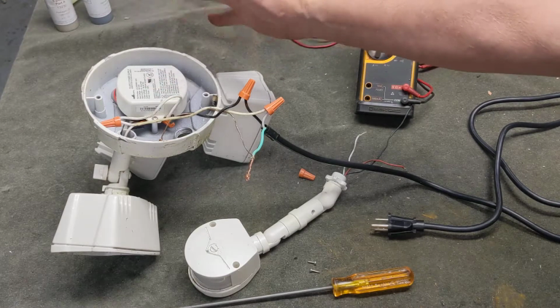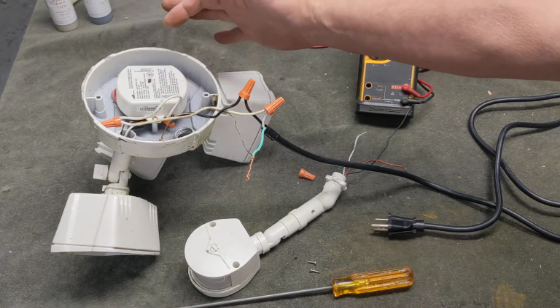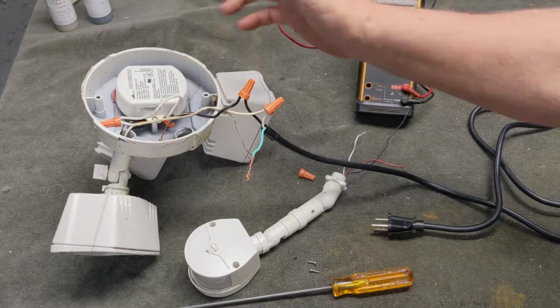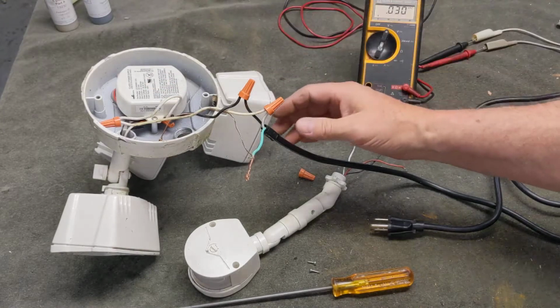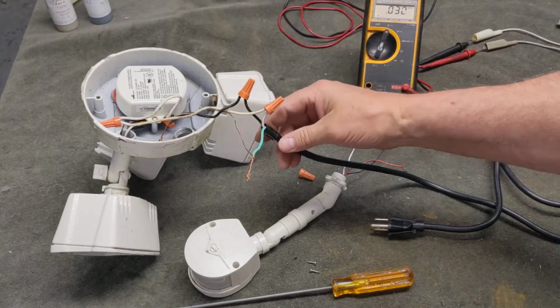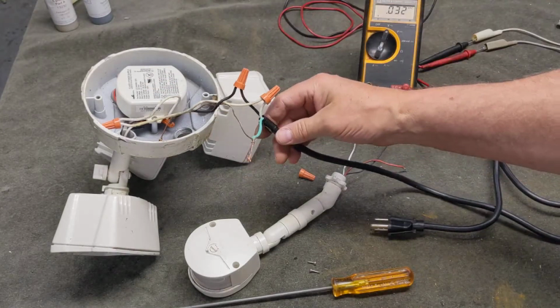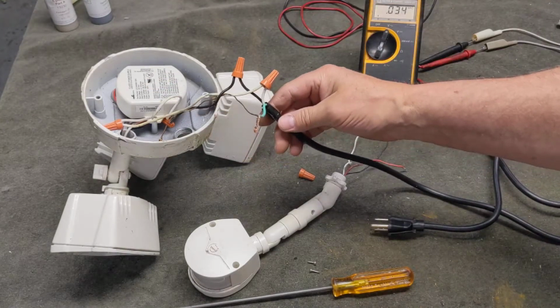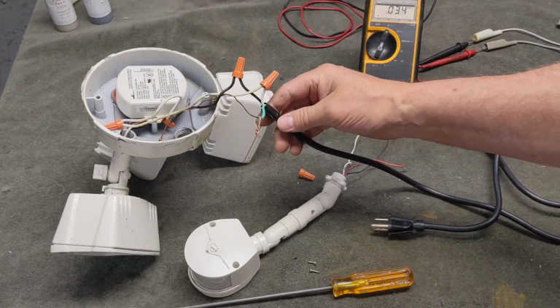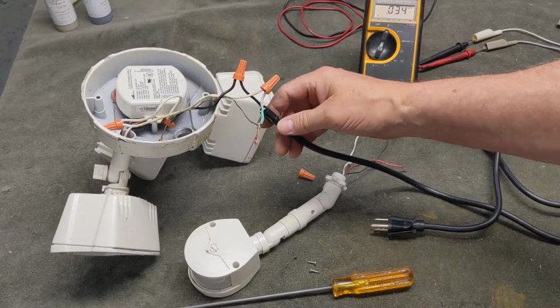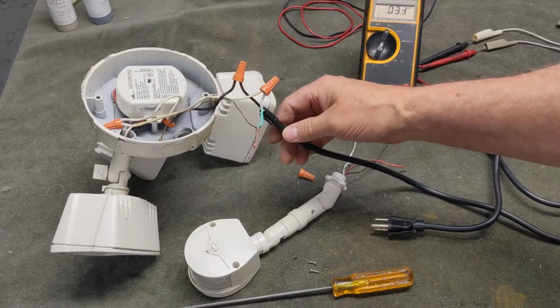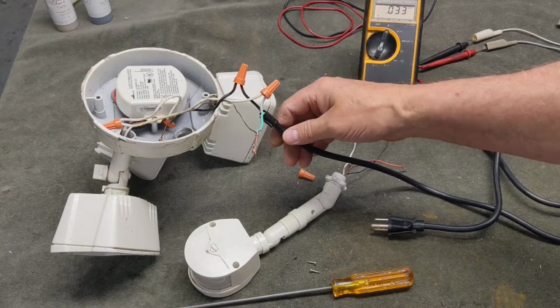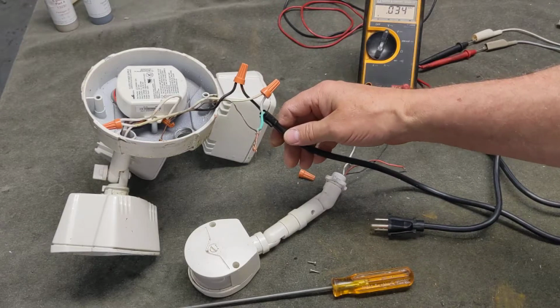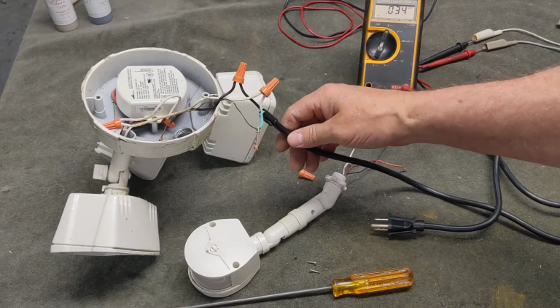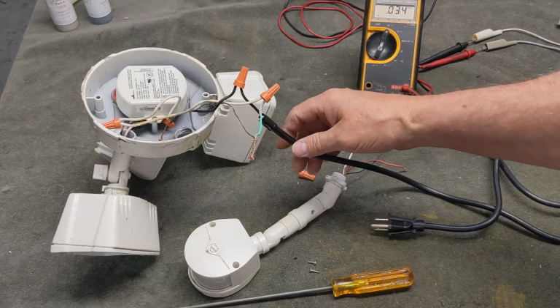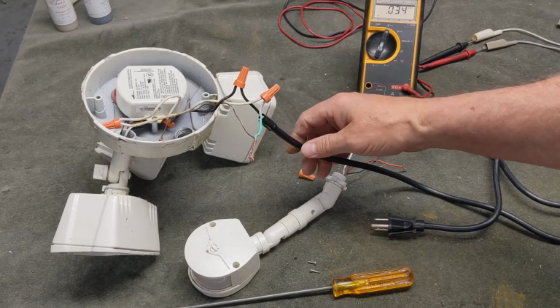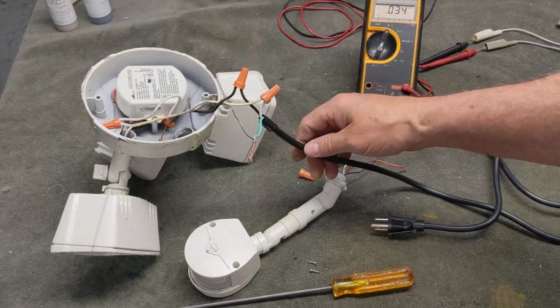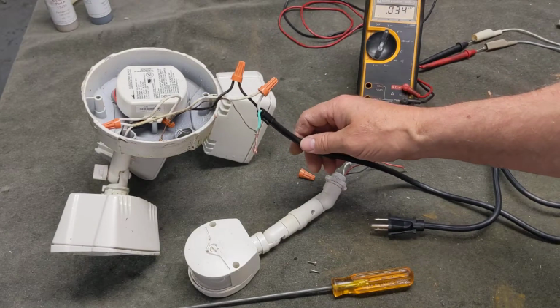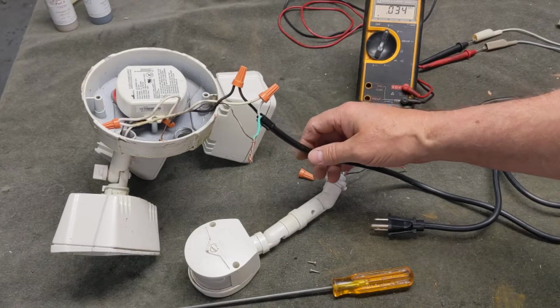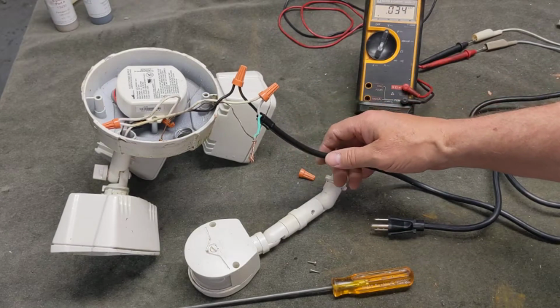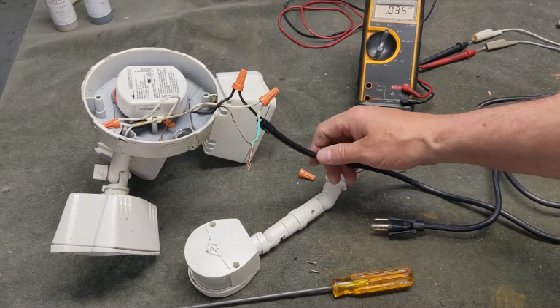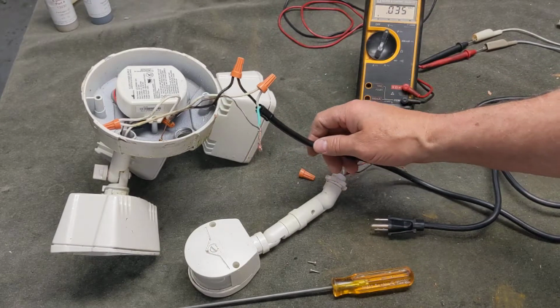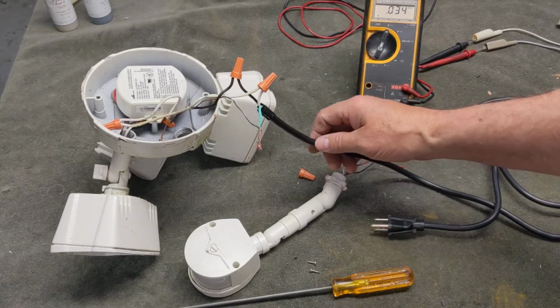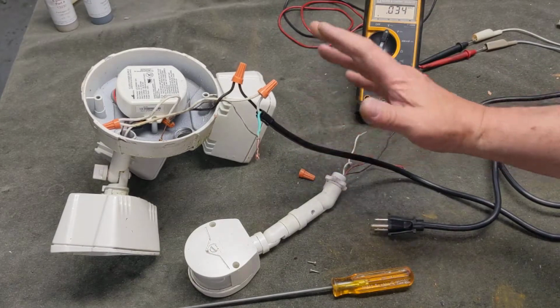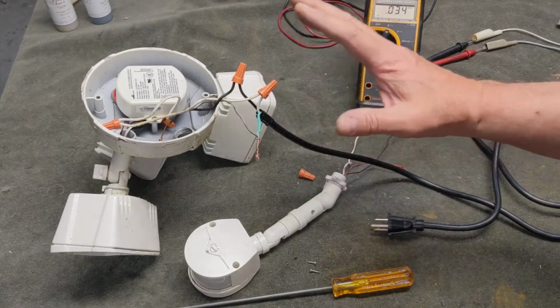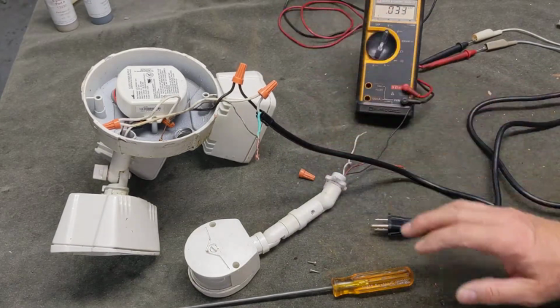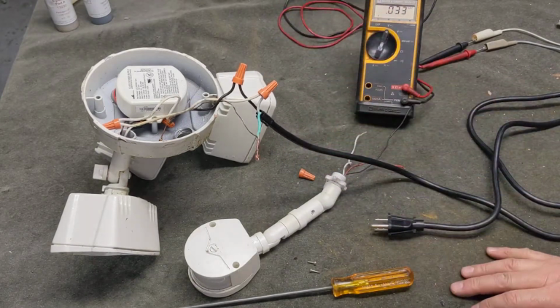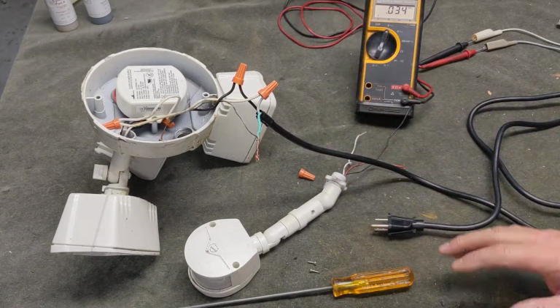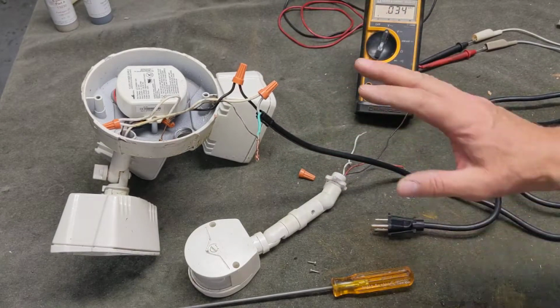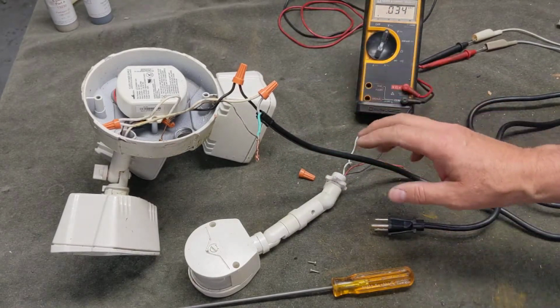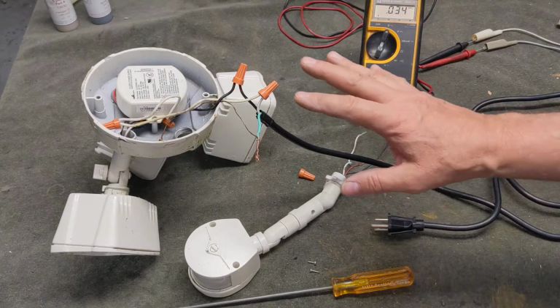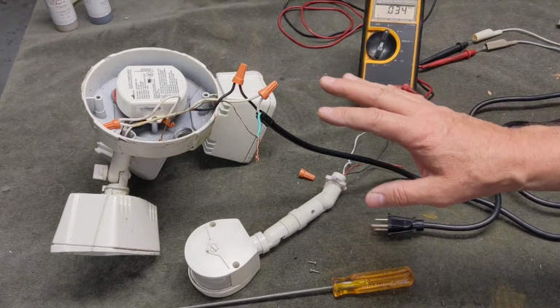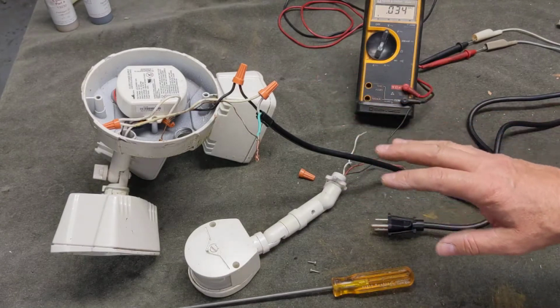The output is not lethal, but the input line at 120 volts AC is lethal and deadly, so be very careful when you handle these voltages.